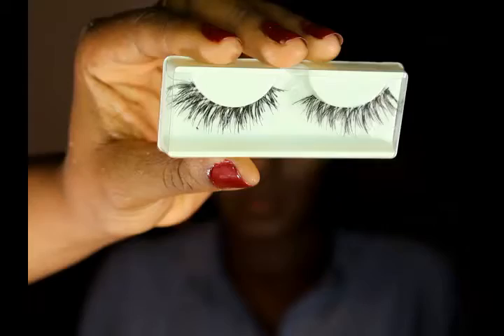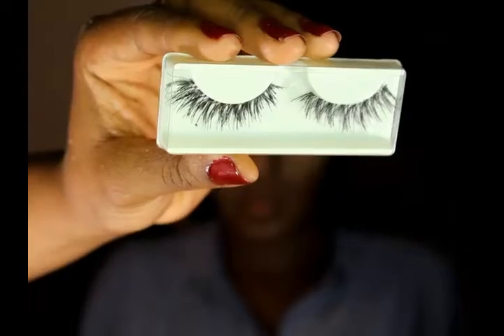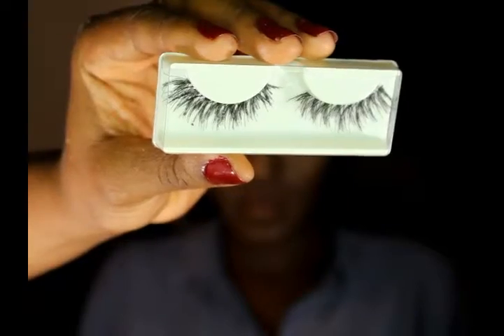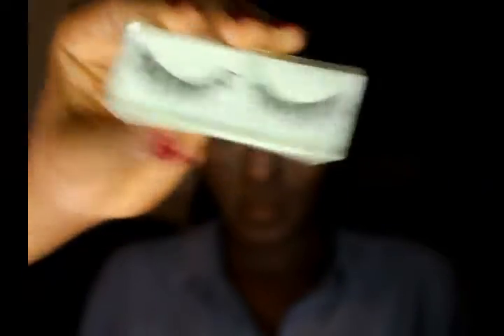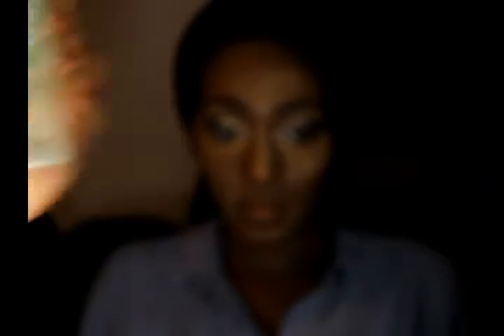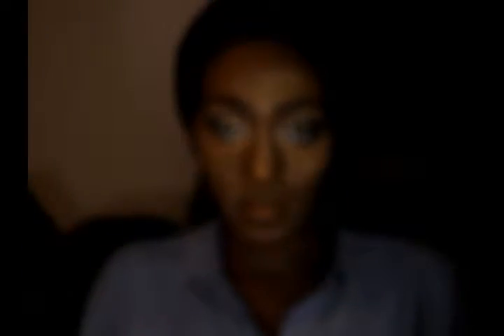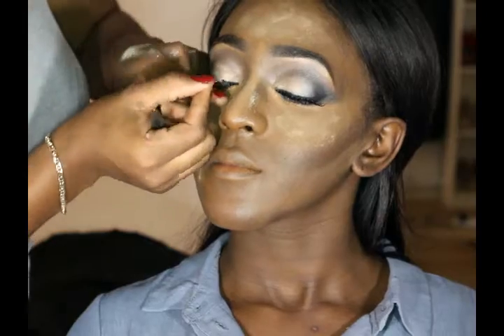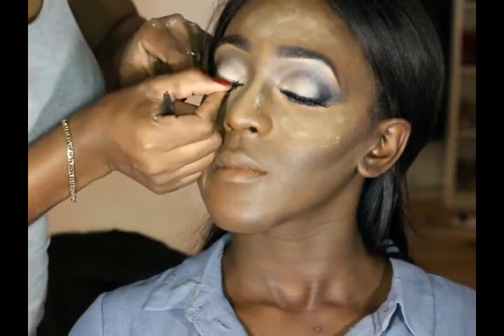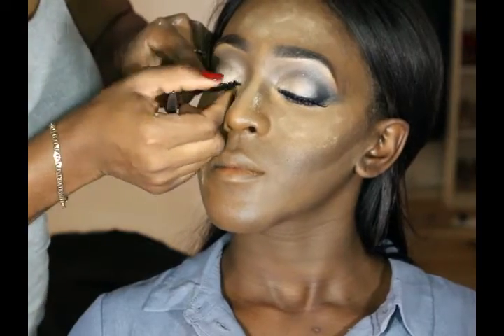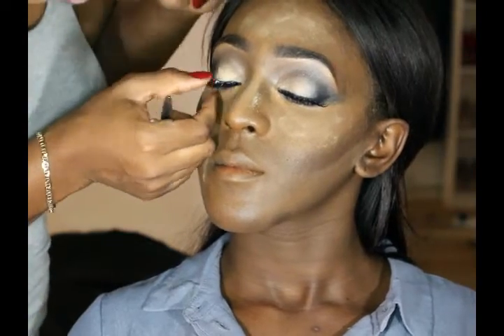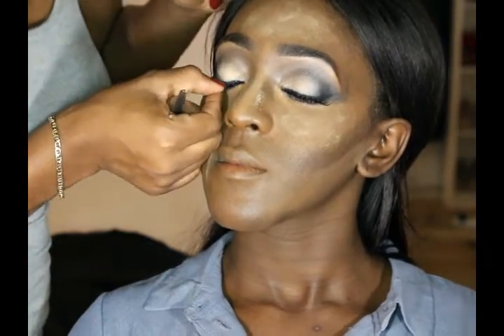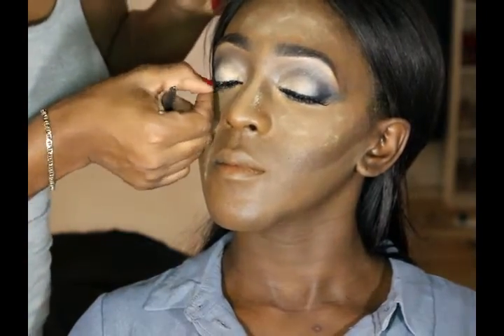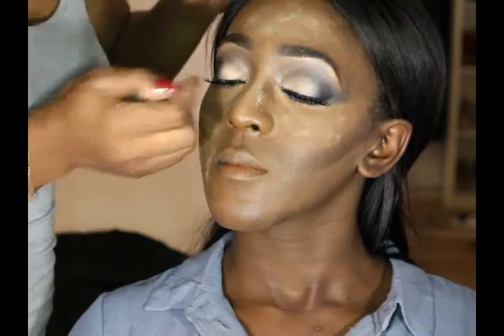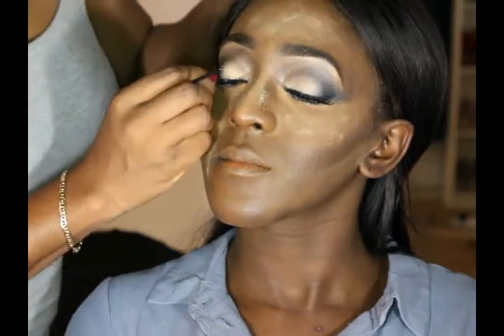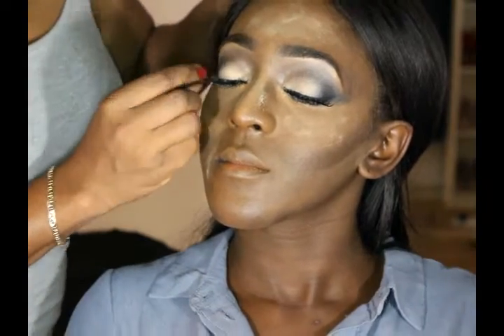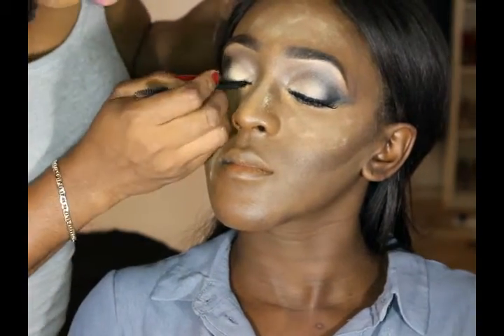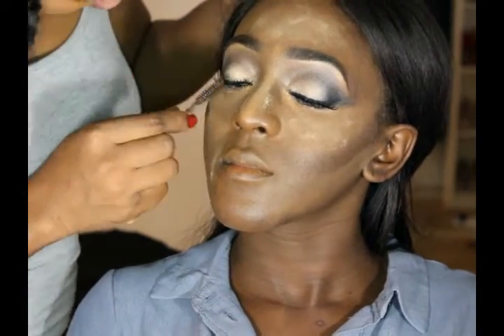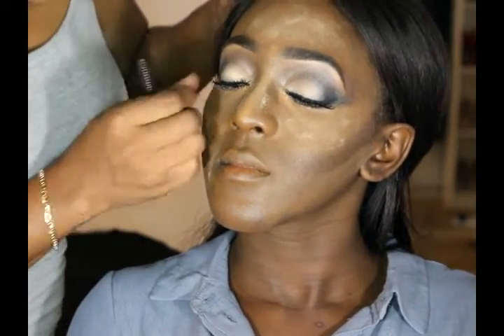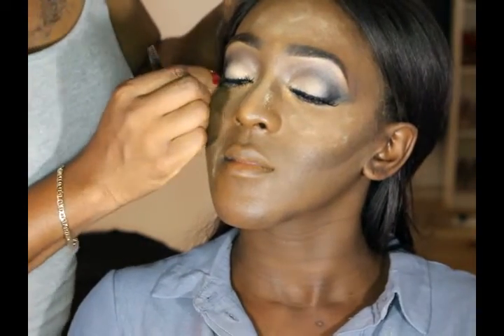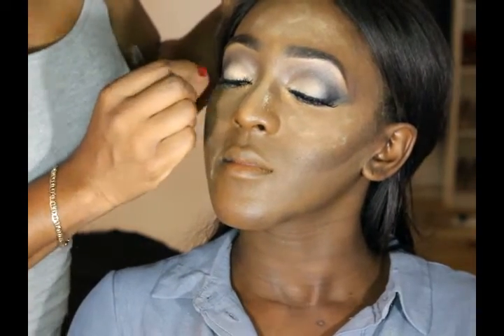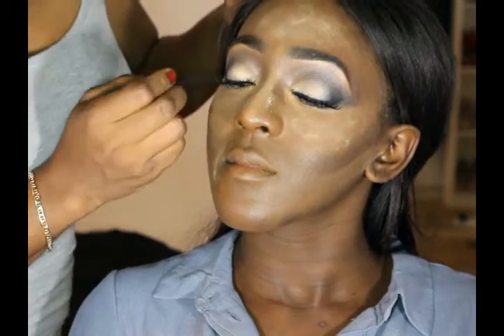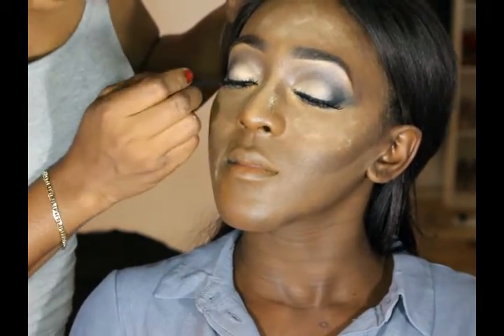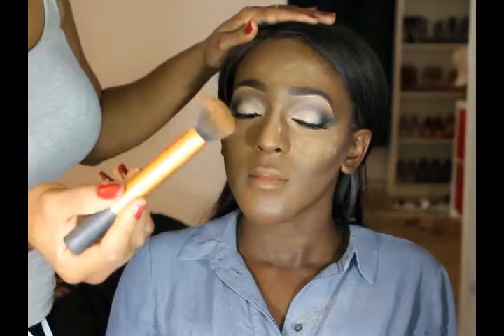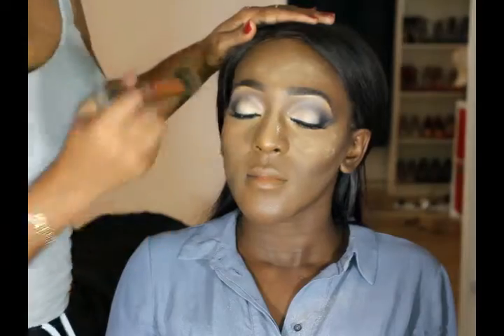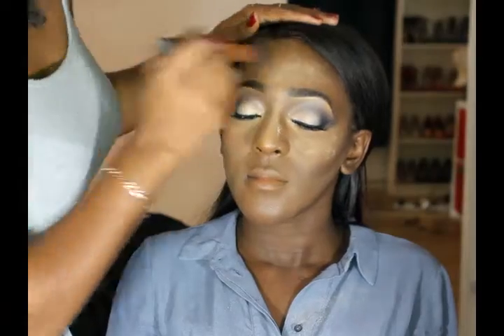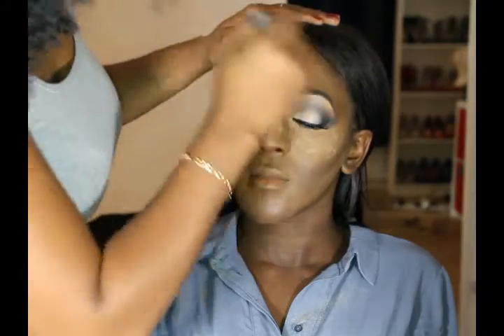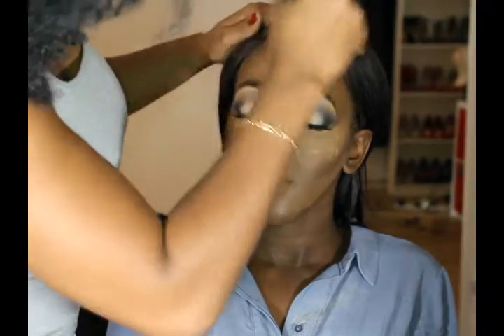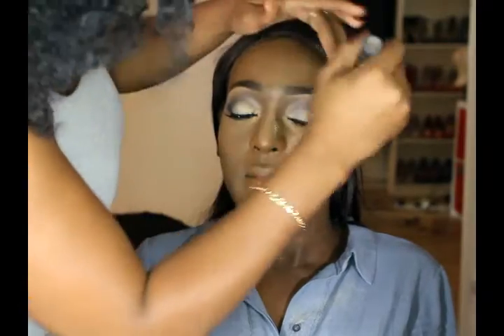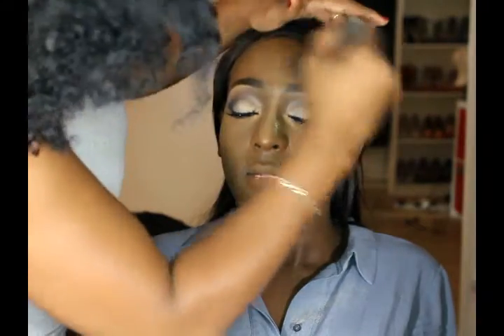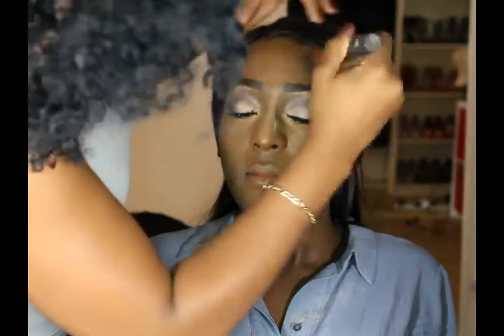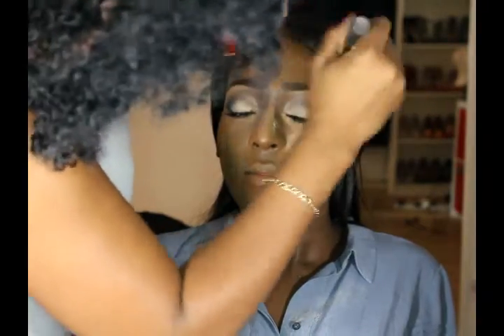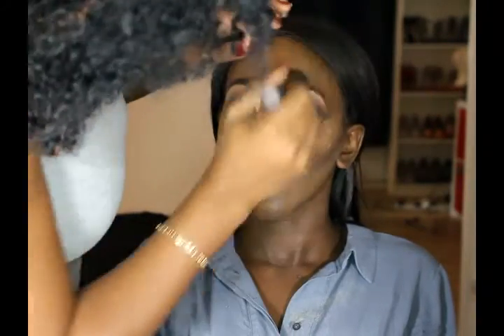I'm just gonna apply some false lashes on her eyes. These are just some nice lashes I got from Aliexpress. Now I'm just using my Real Techniques blending brush to blend everything in.